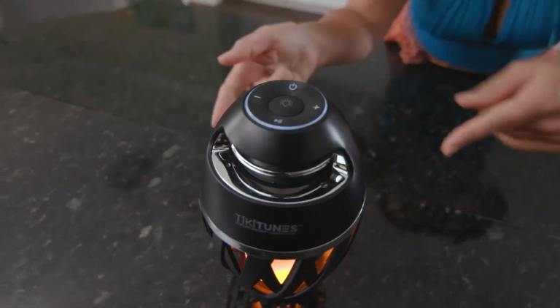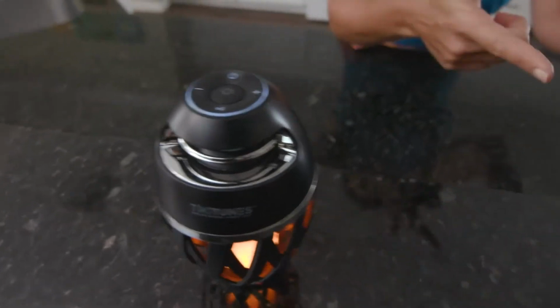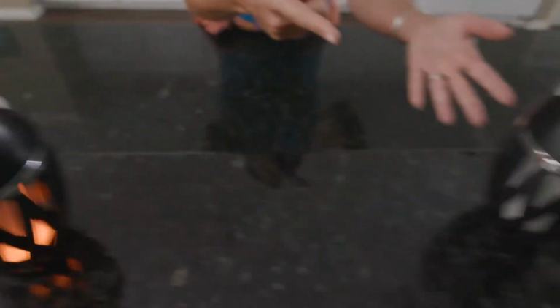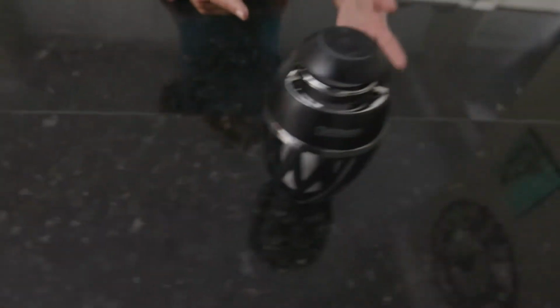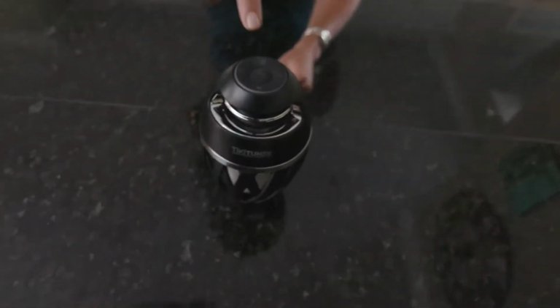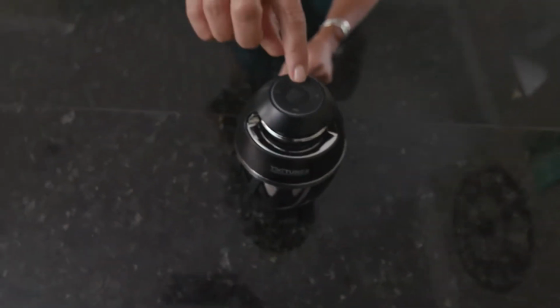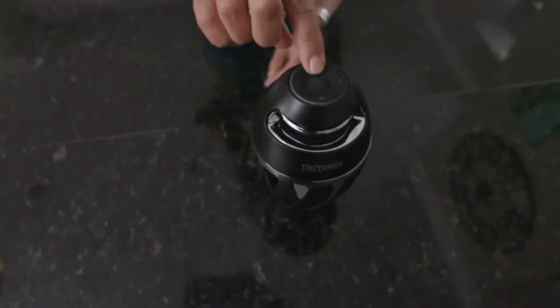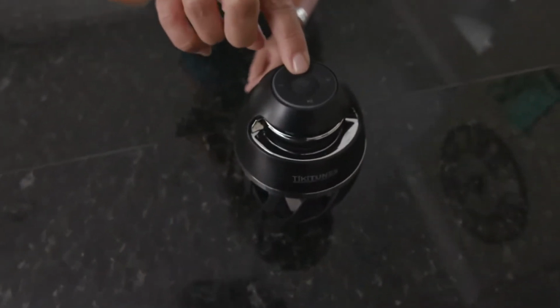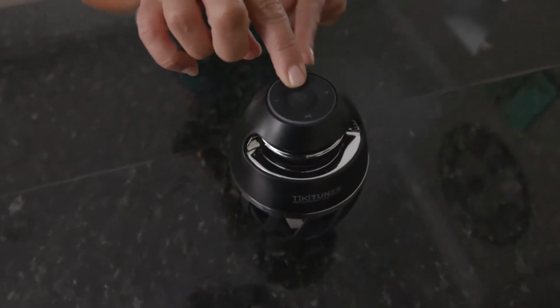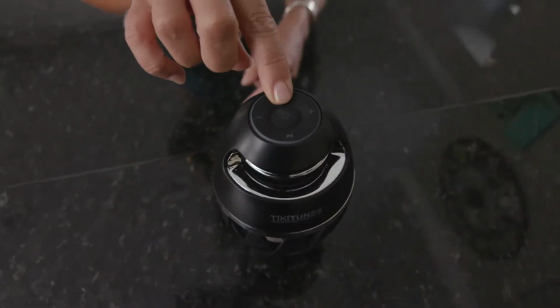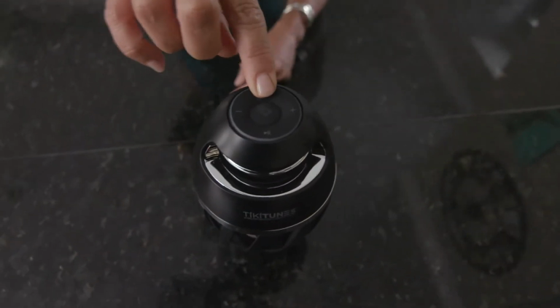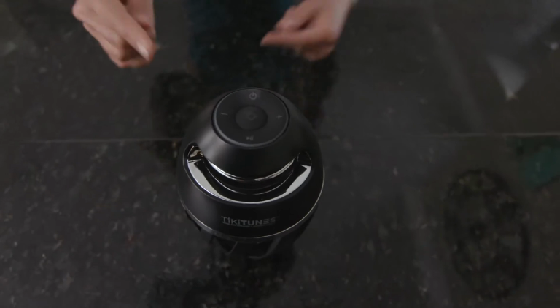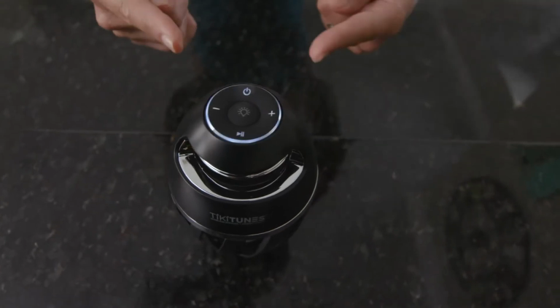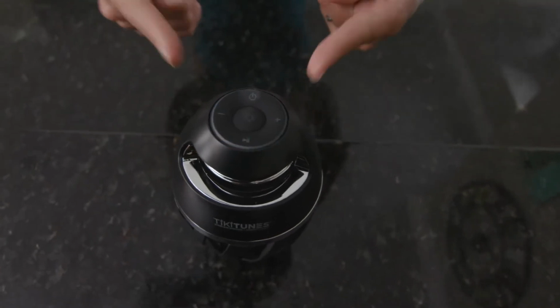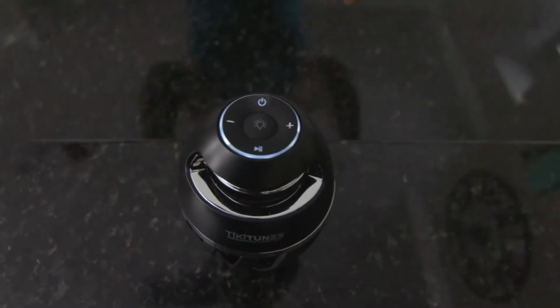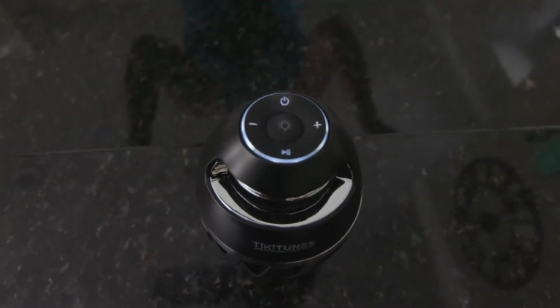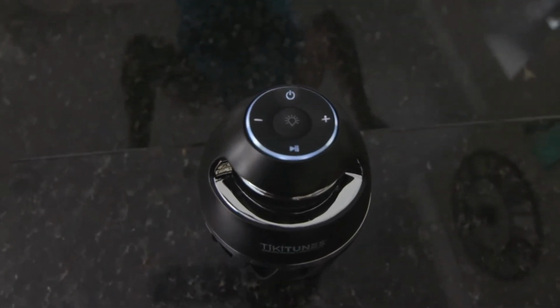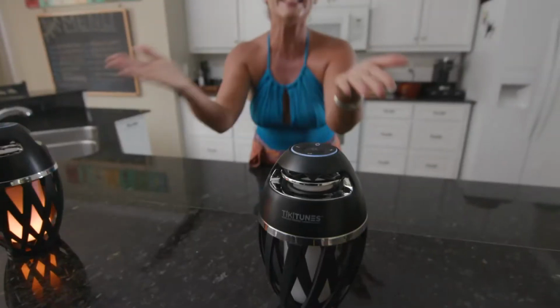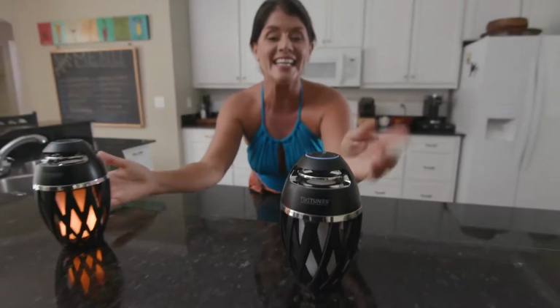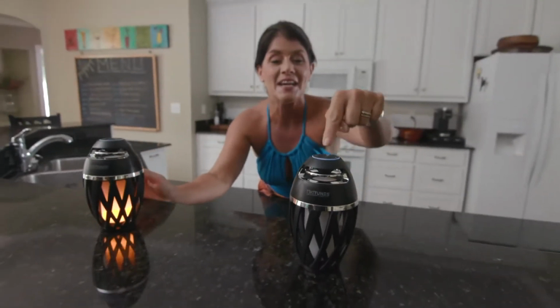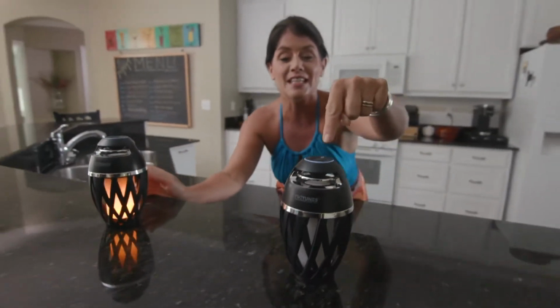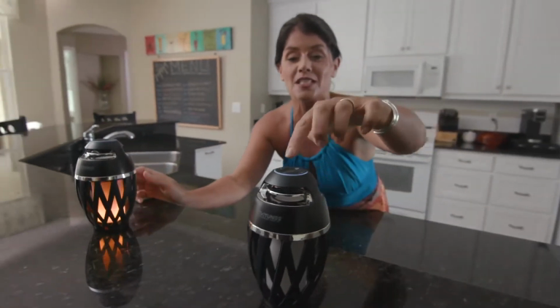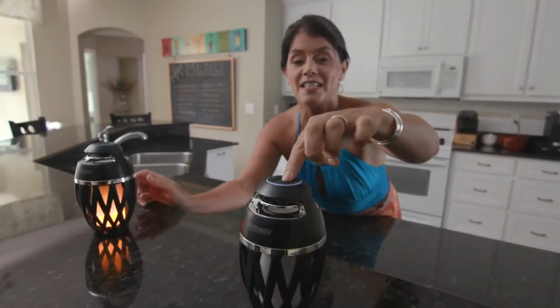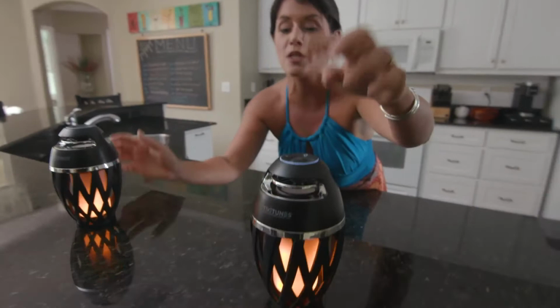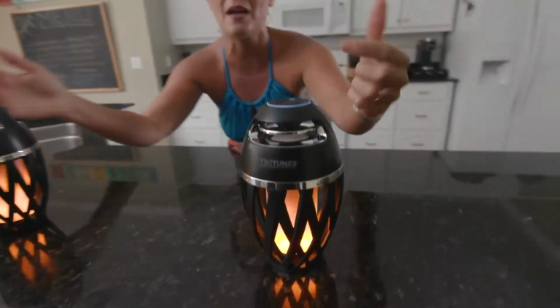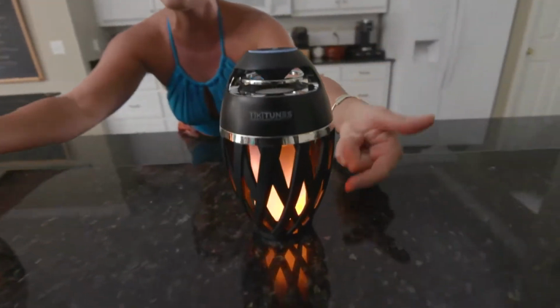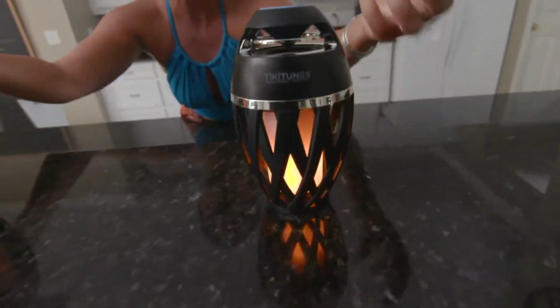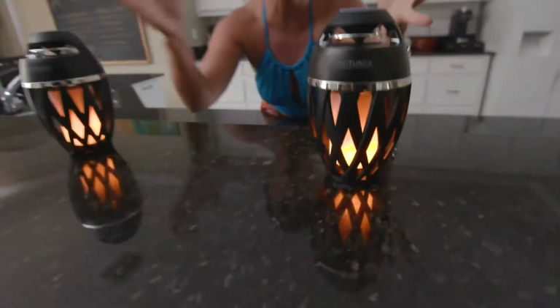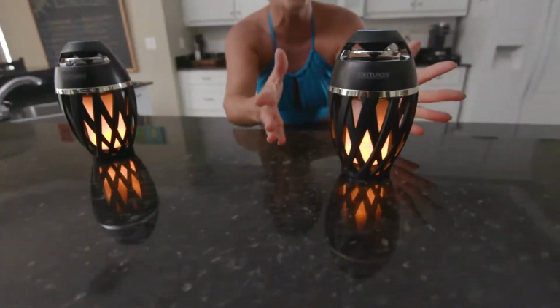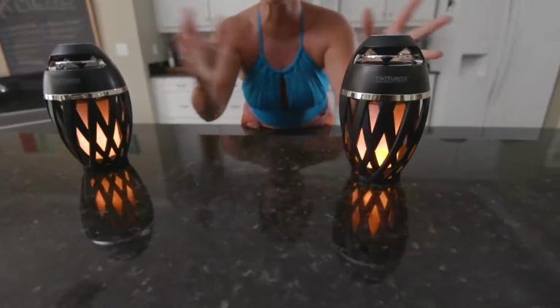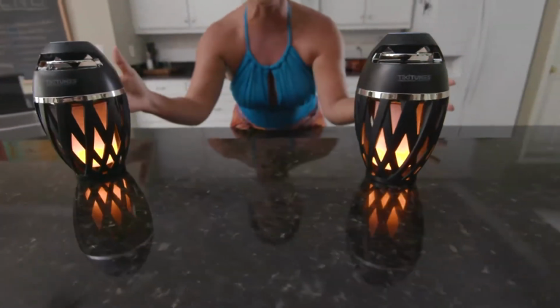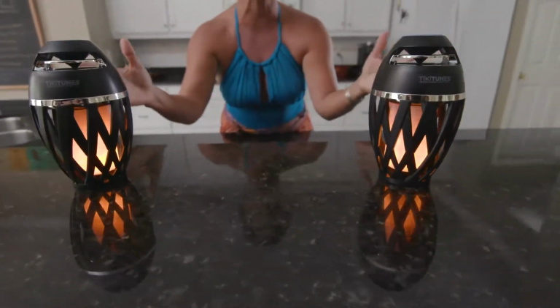Now watch — with this one, I'm gonna push this button here. Just push it. Tiki Tunes connected. Now they're perfectly synced together, and it's that easy. But then if you push this button — this is really one of my favorite parts — look at how gorgeous the torches look.